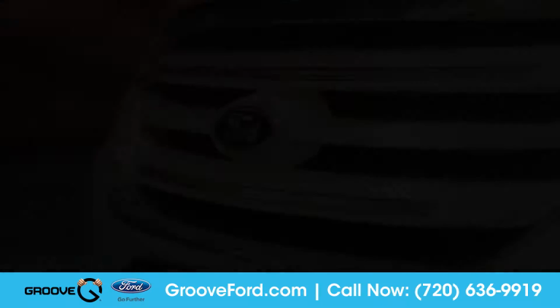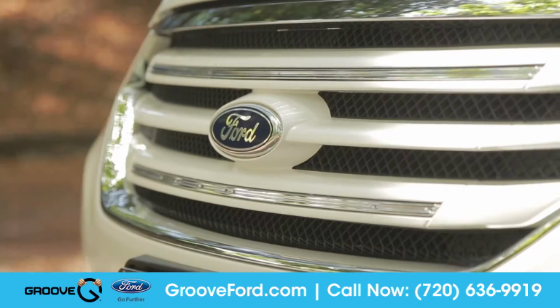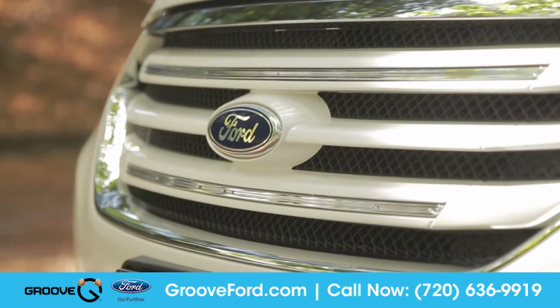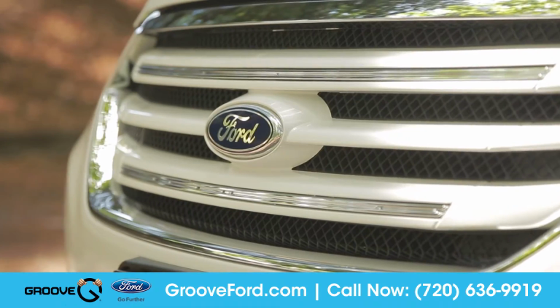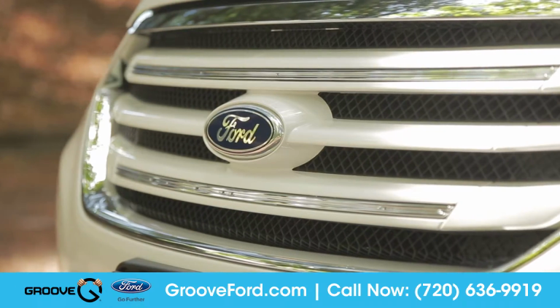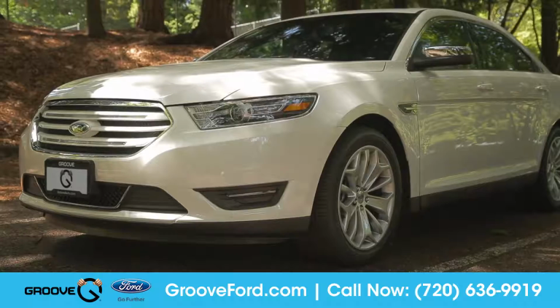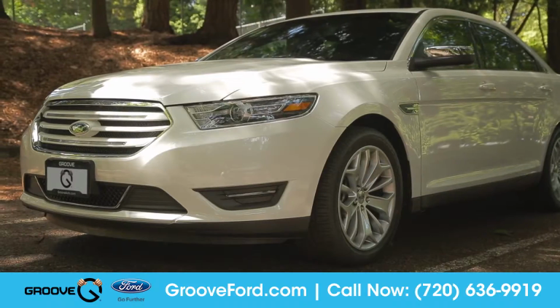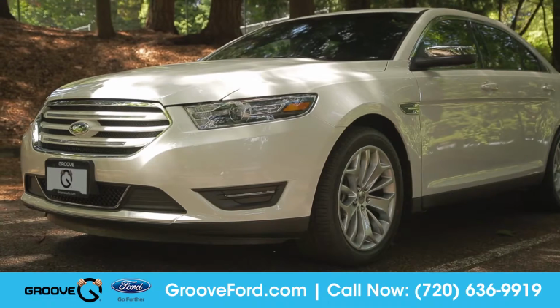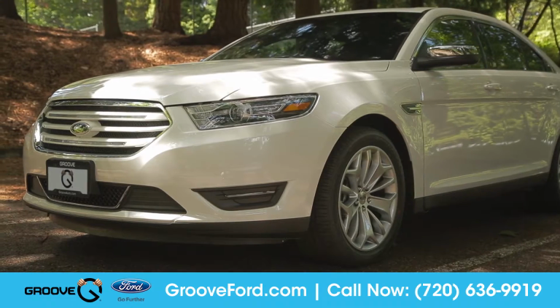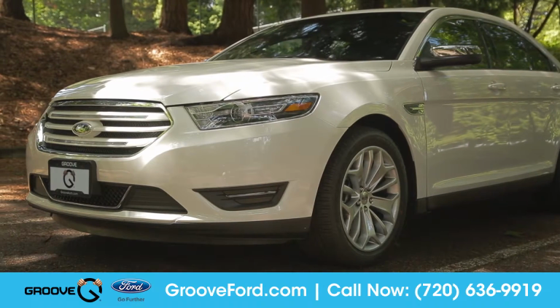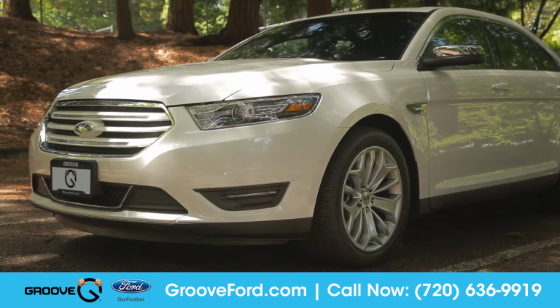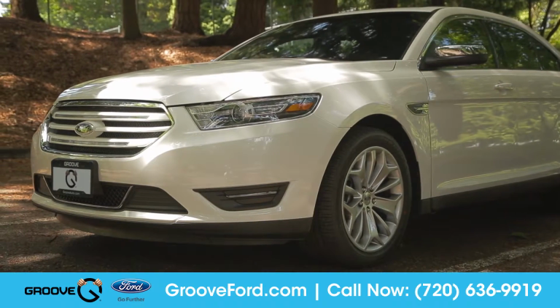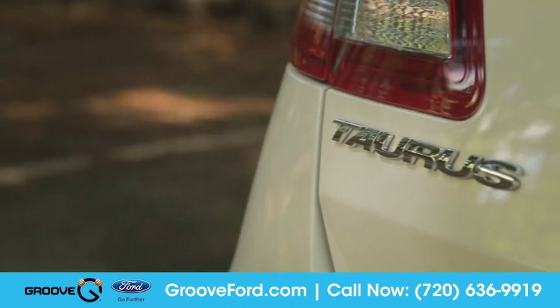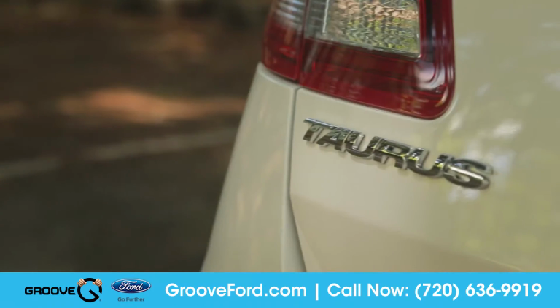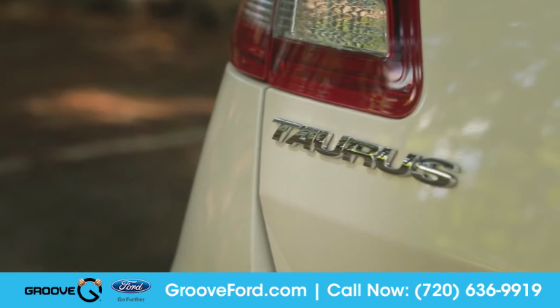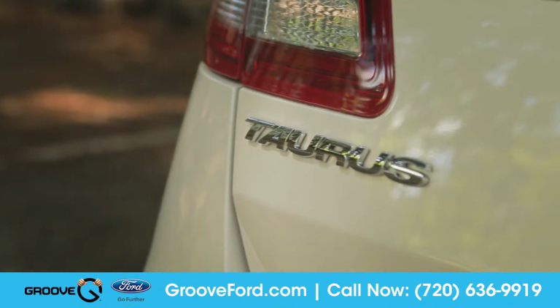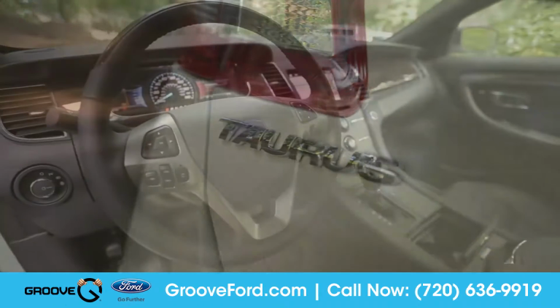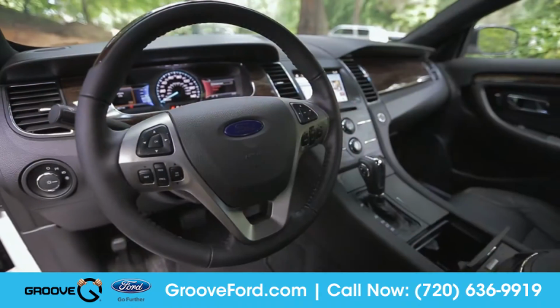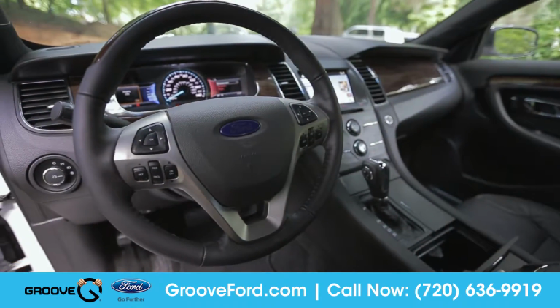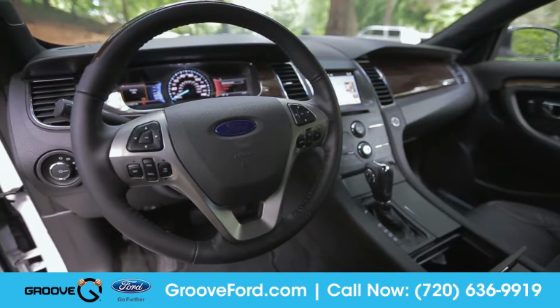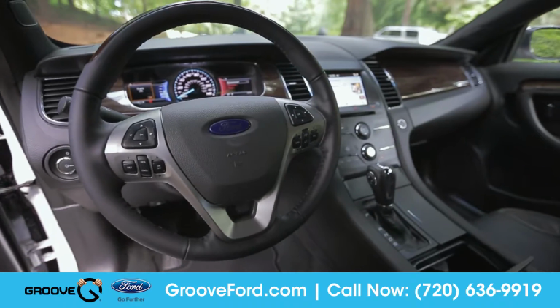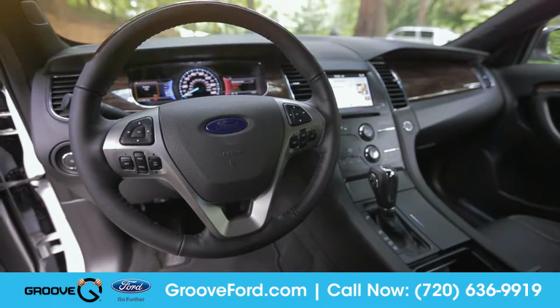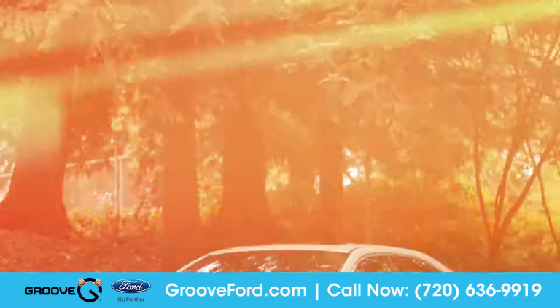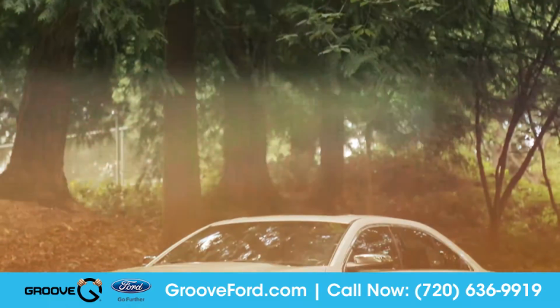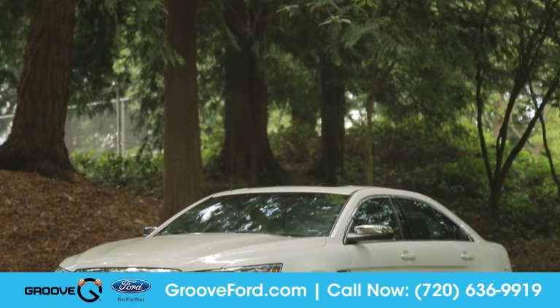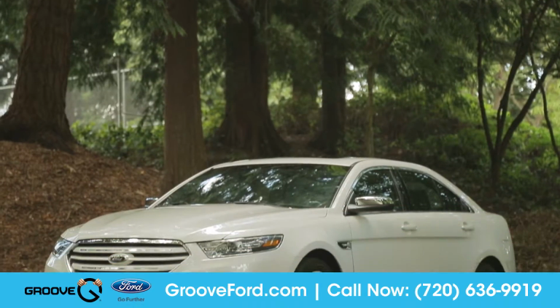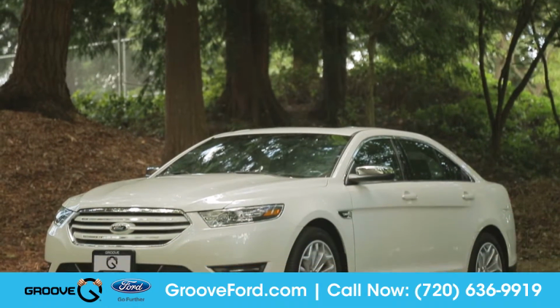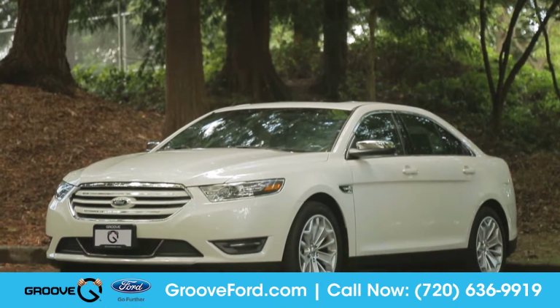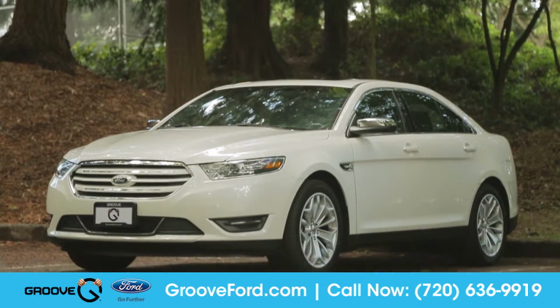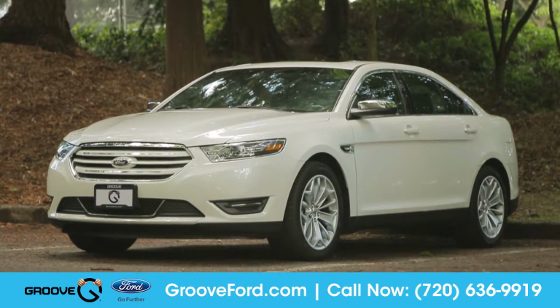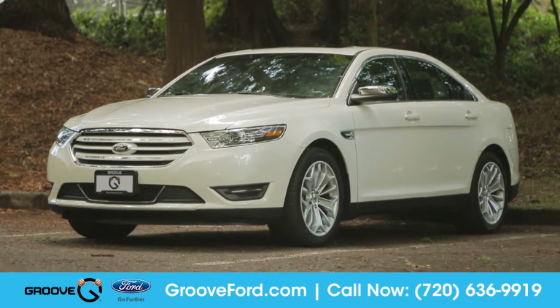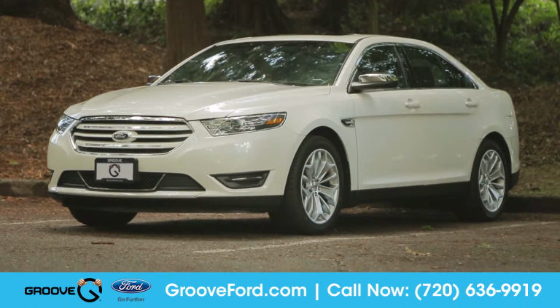With a refined look and tons of features that enhance your driving experience, the Taurus is designed to respect your comfort while responding to your needs. So come down and see us and check out the 2016 Ford Taurus.